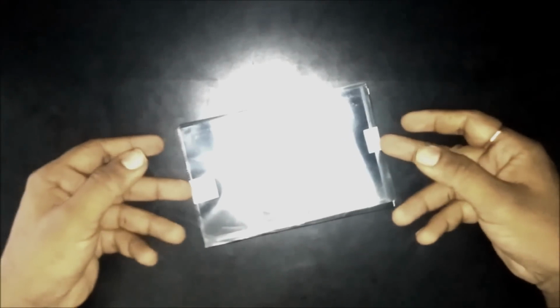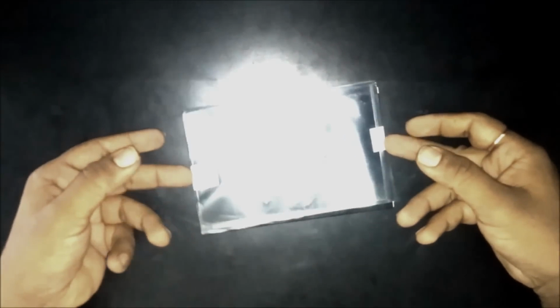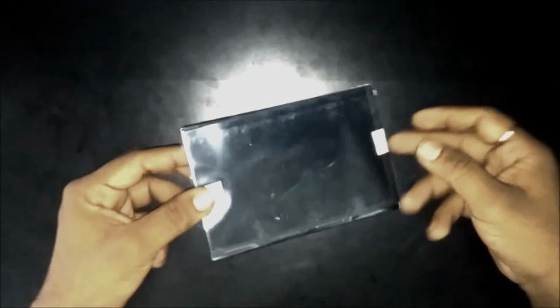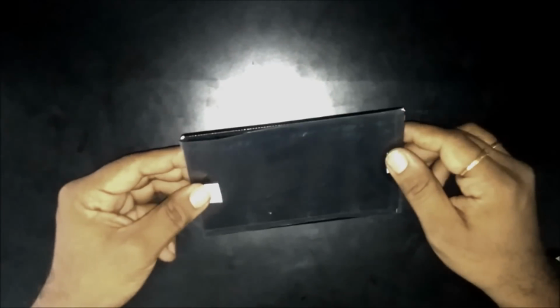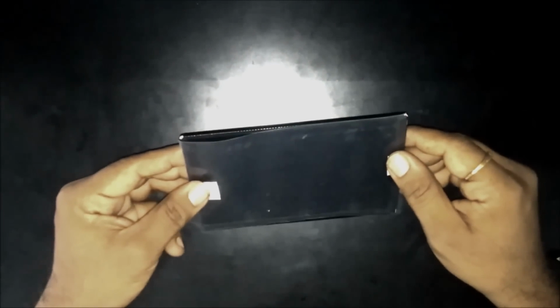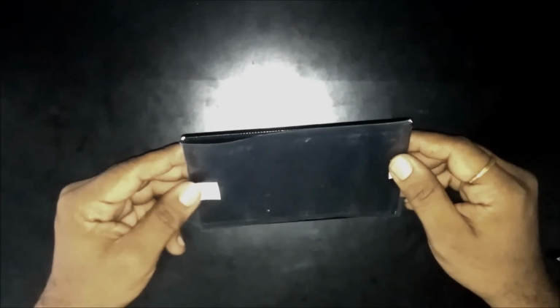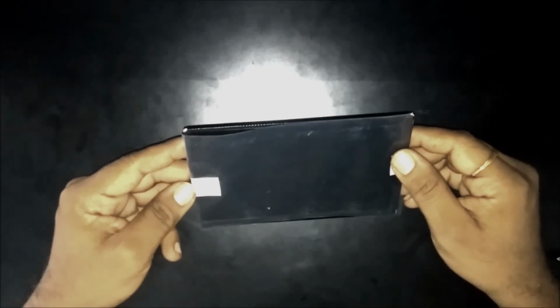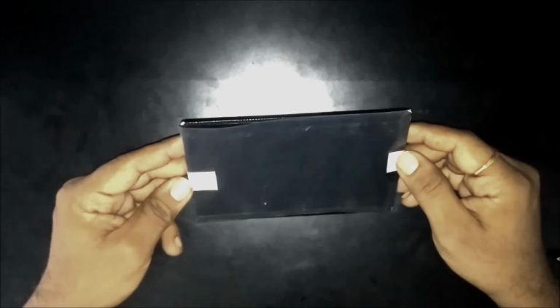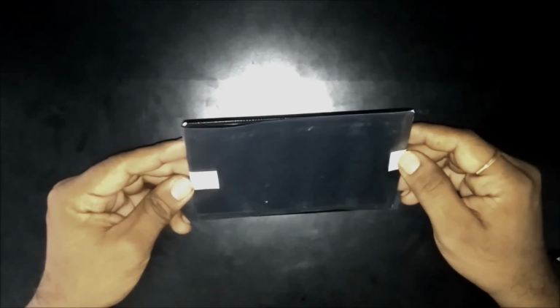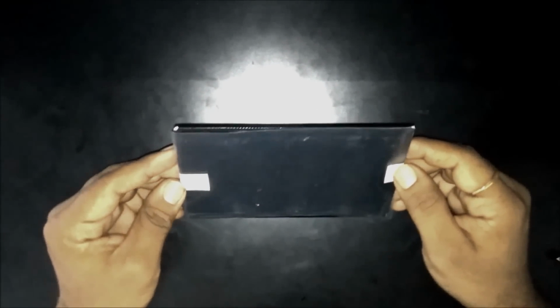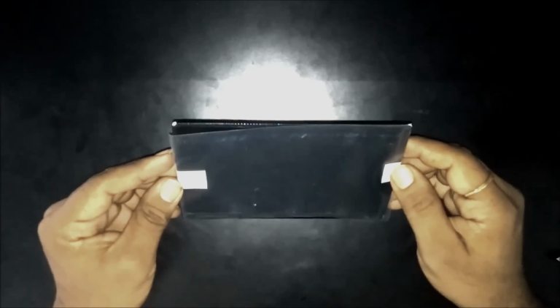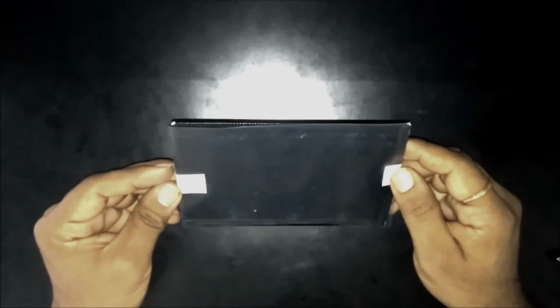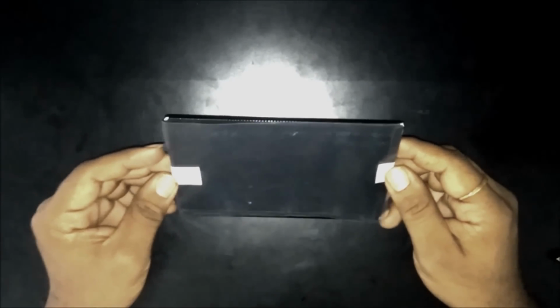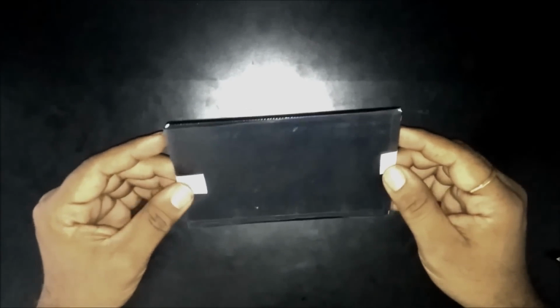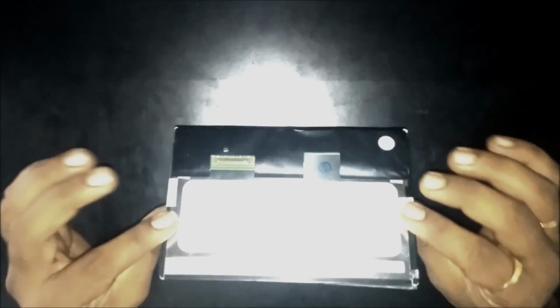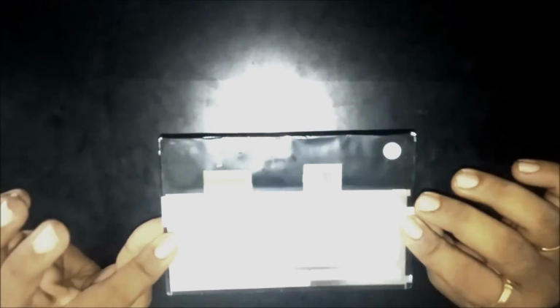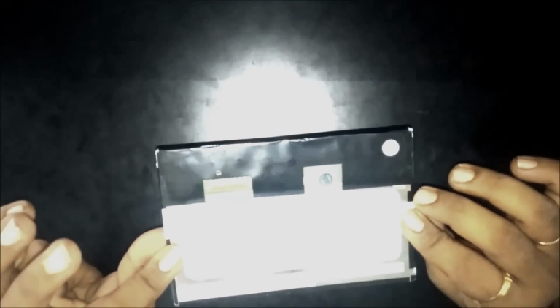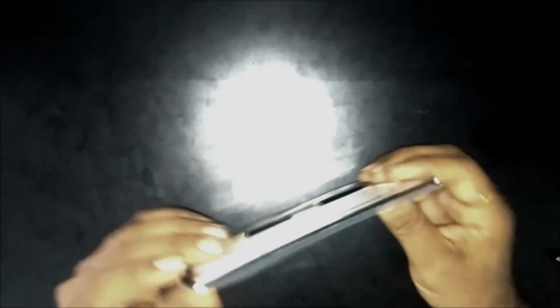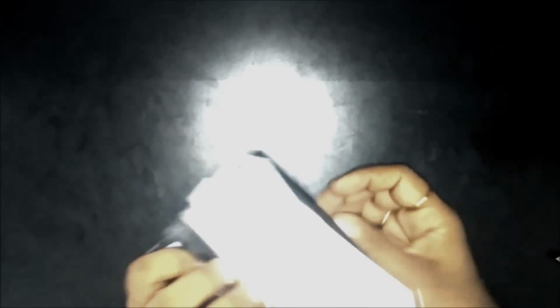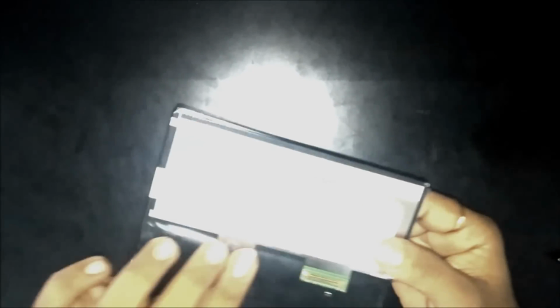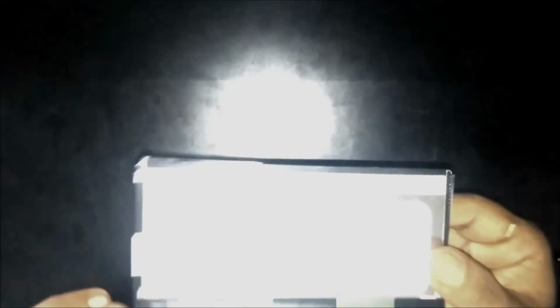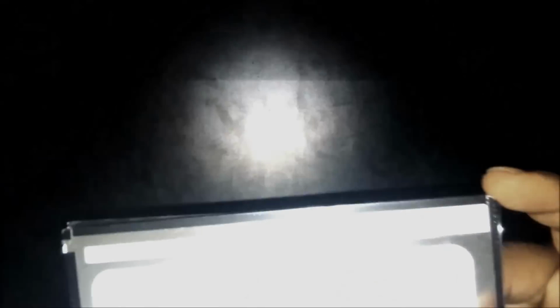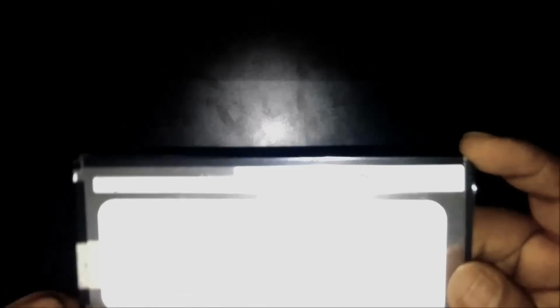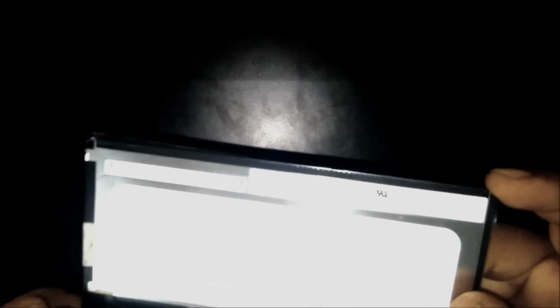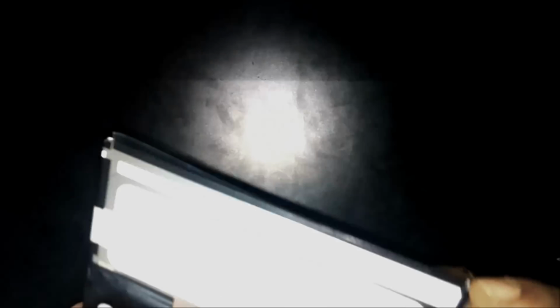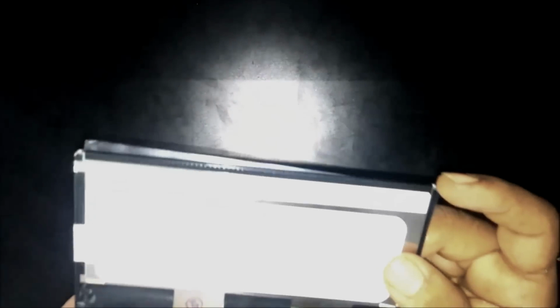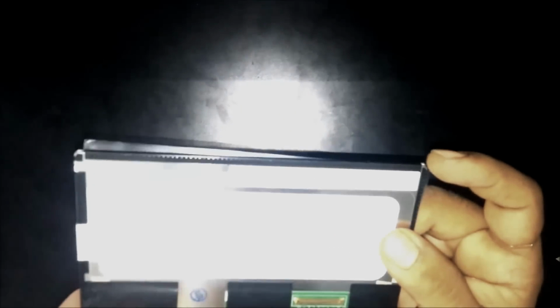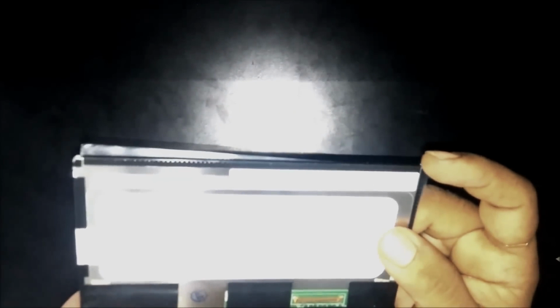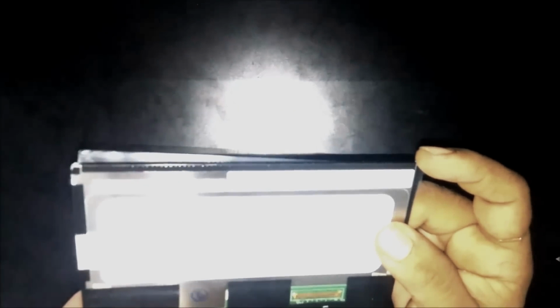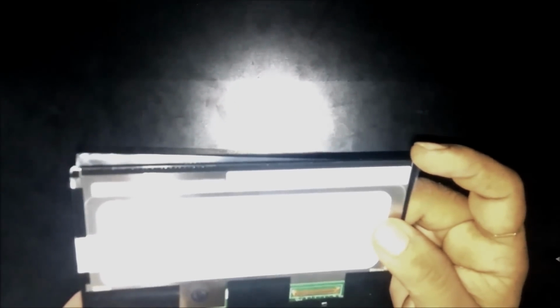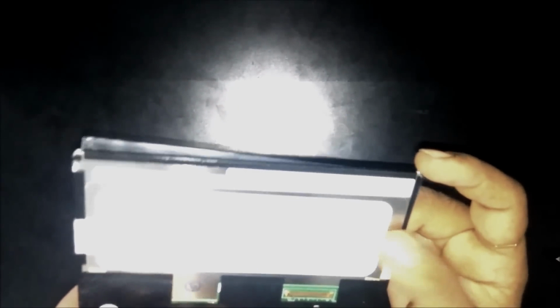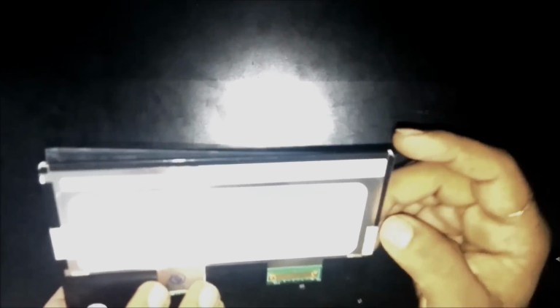Hello guys. Let me show you how to strip an LCD today. Here is a LCD N070ICGLD1. Let me help you to strip this.